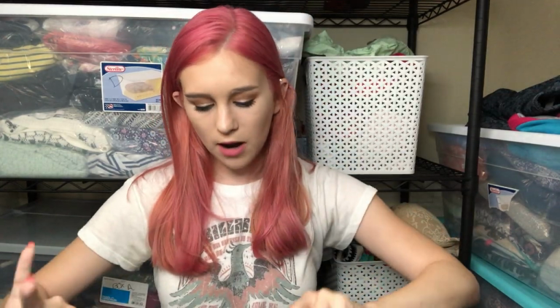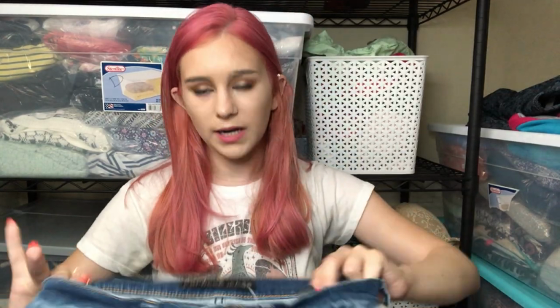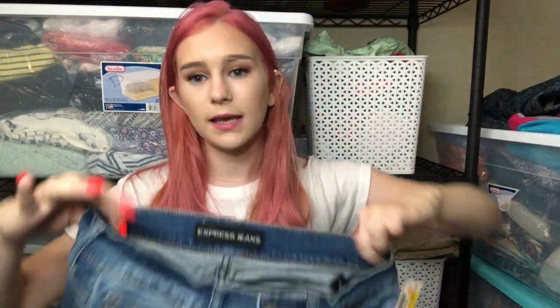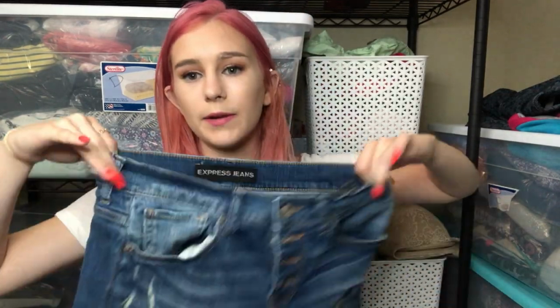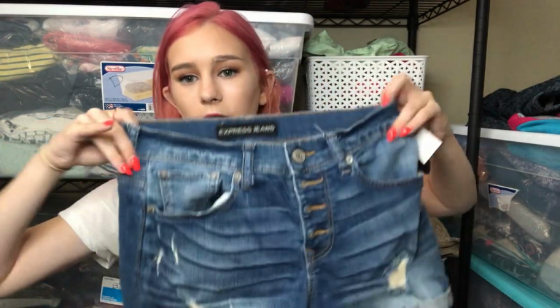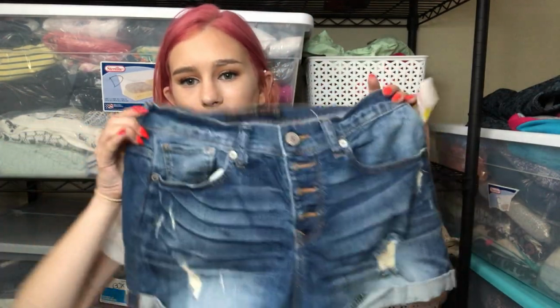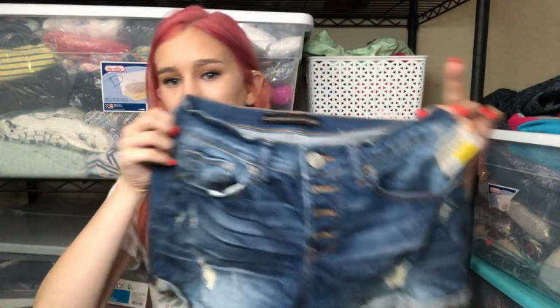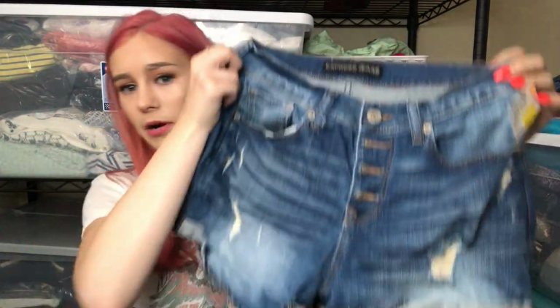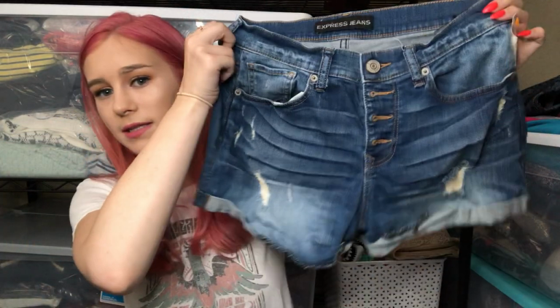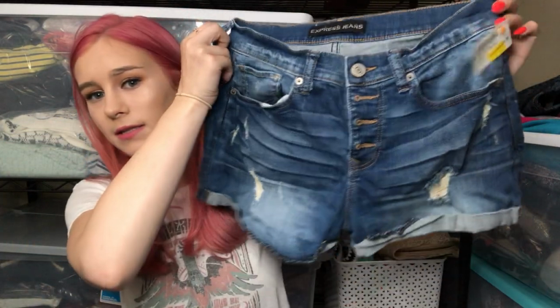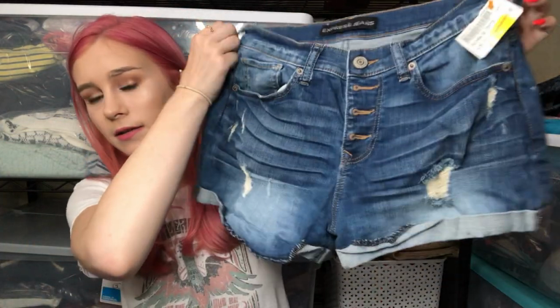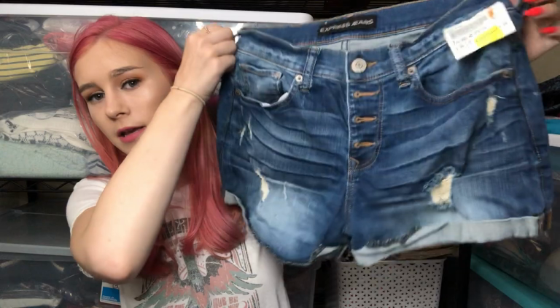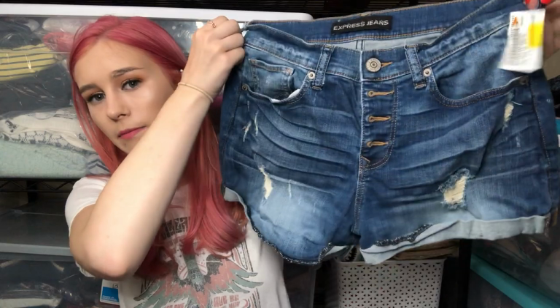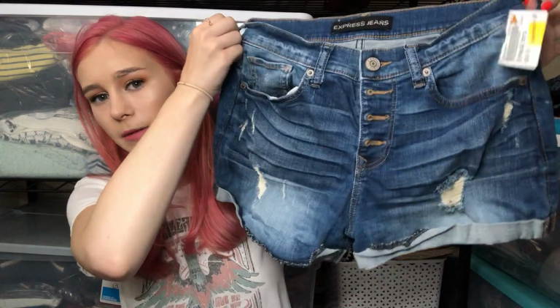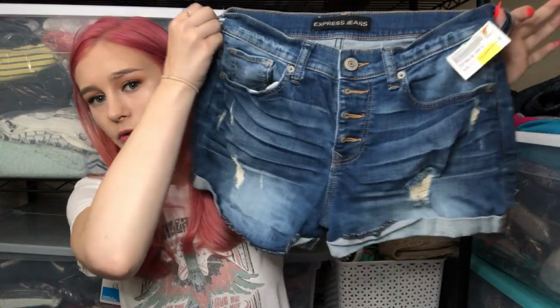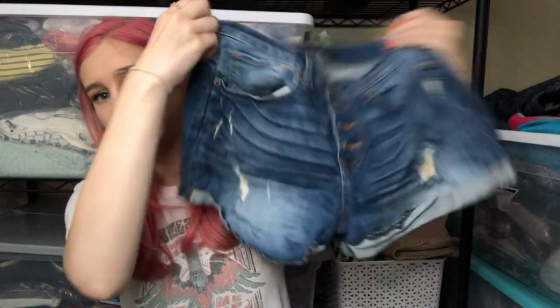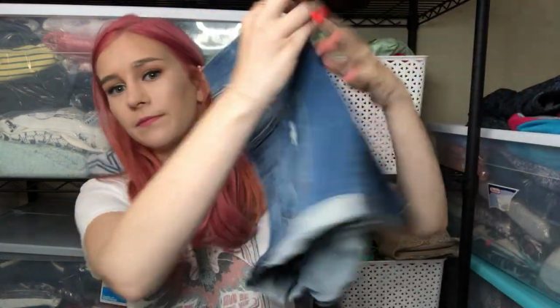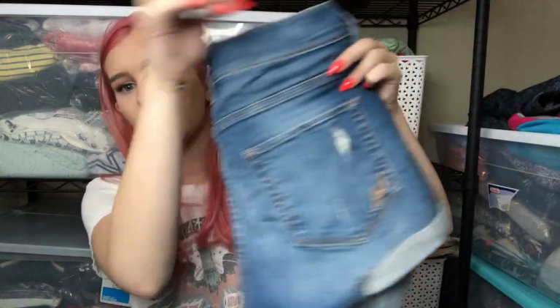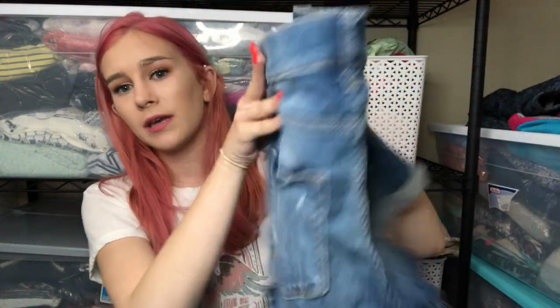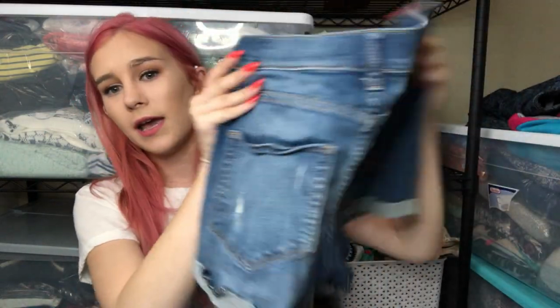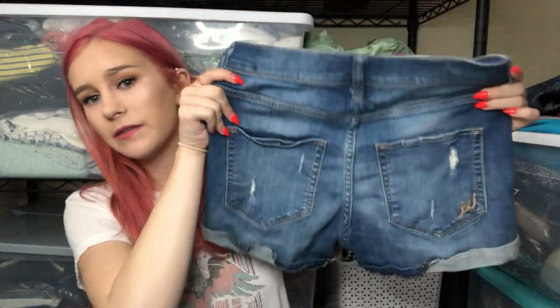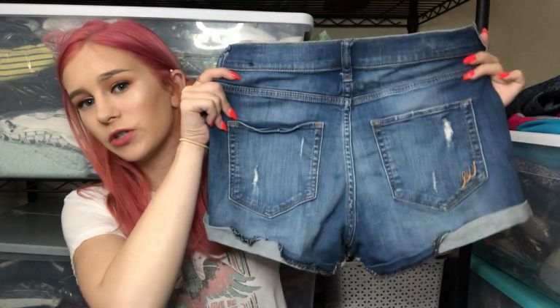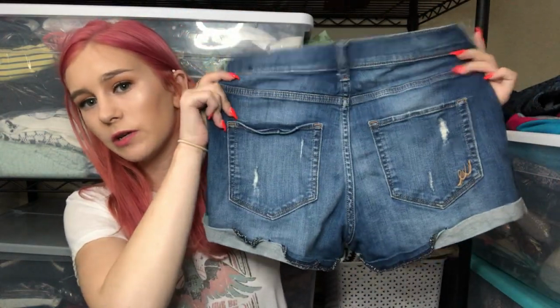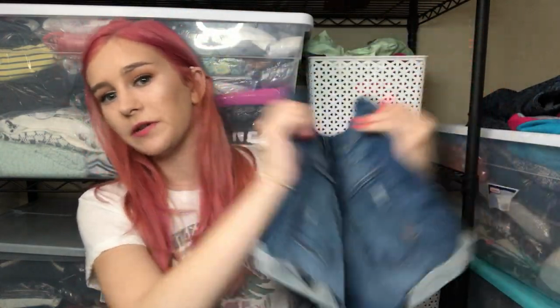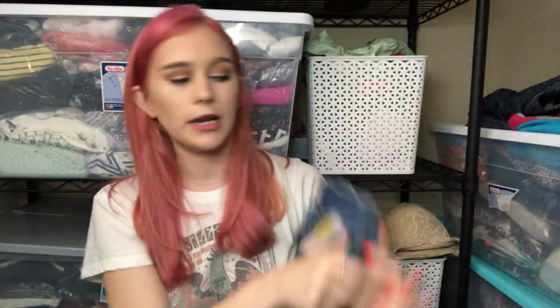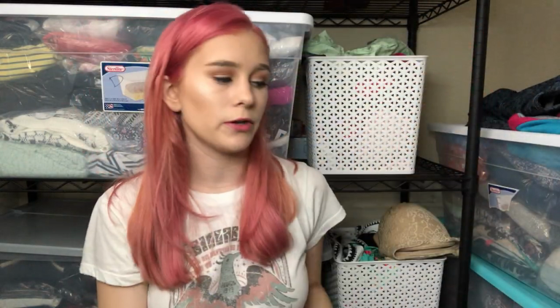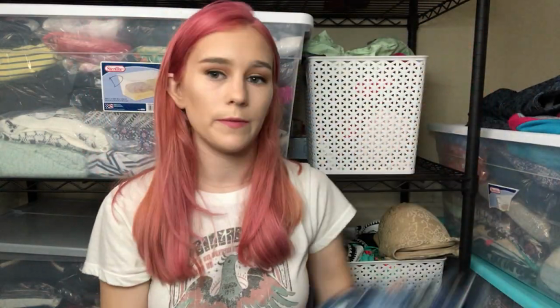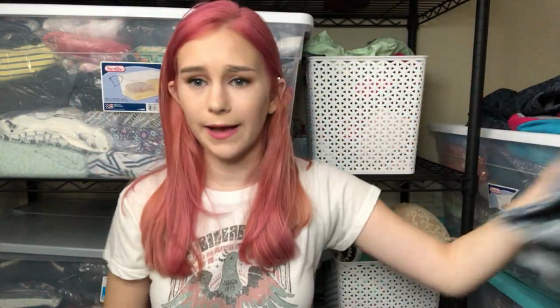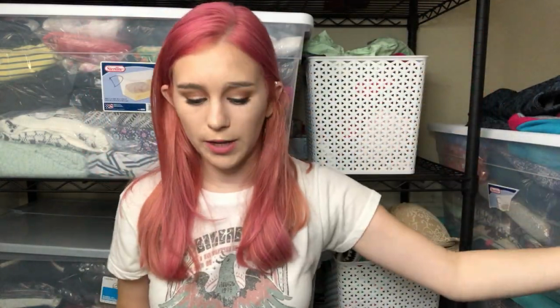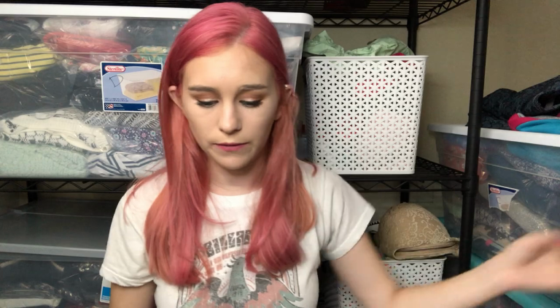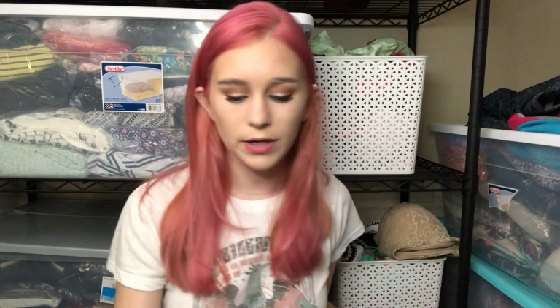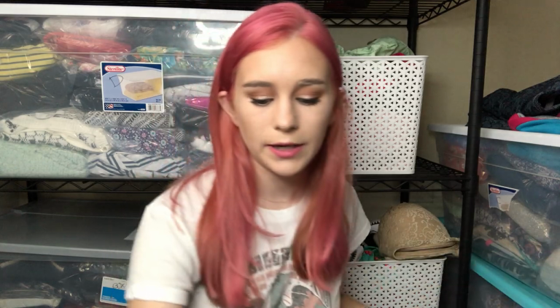The next item is just these Express button-up shorts. Again, these are just a good bundle item — good for my 3-for-30 sale.